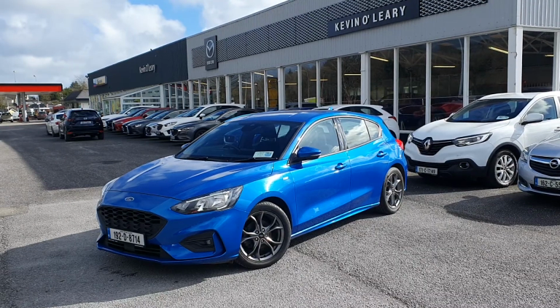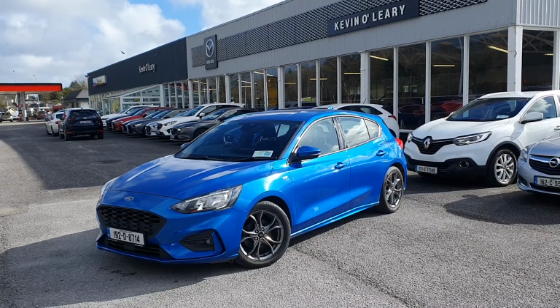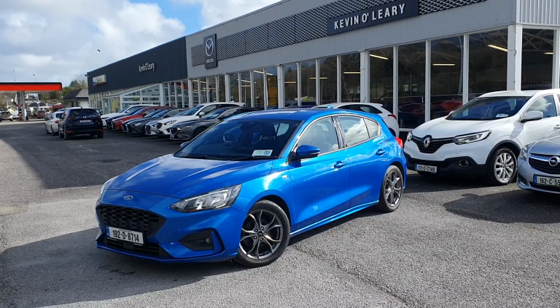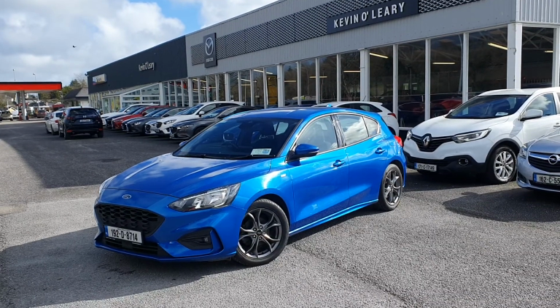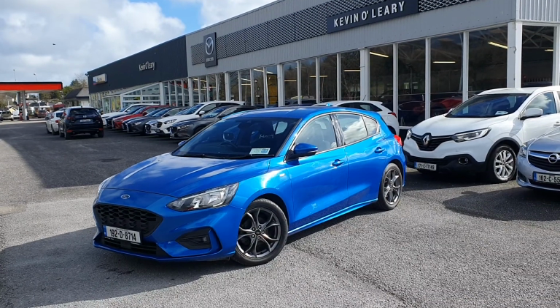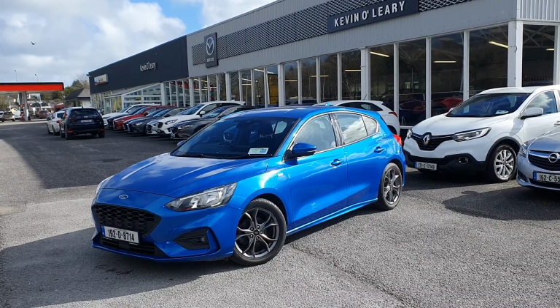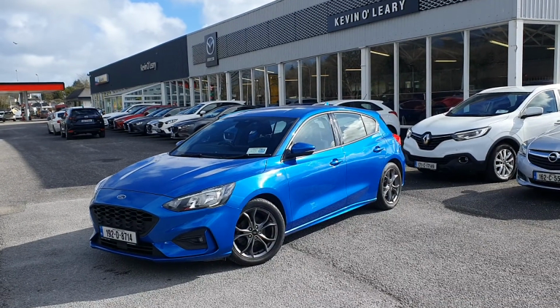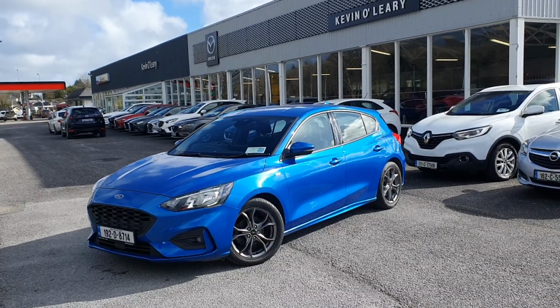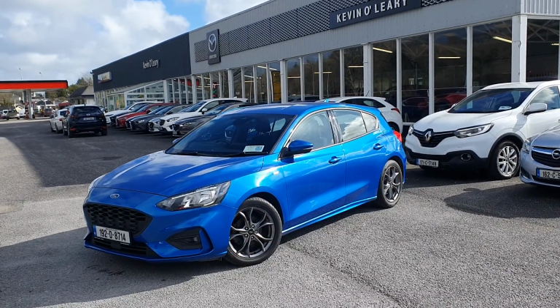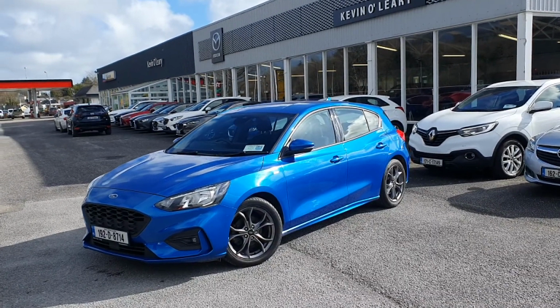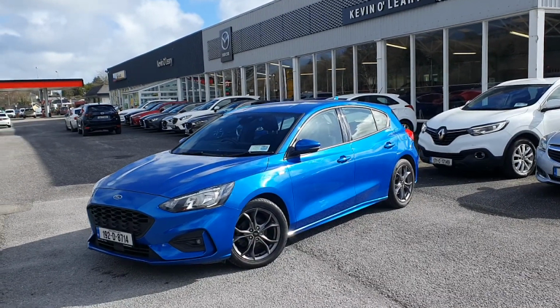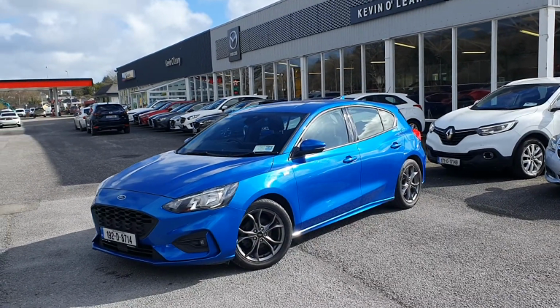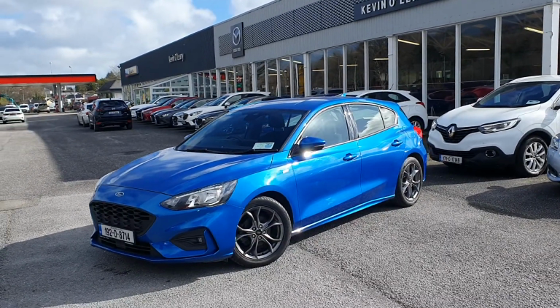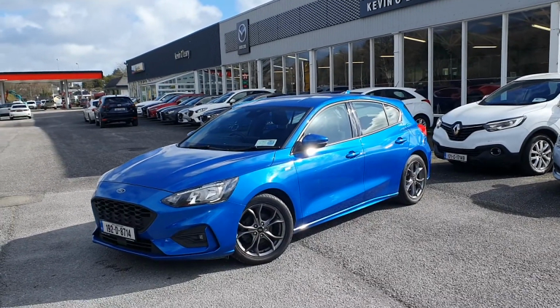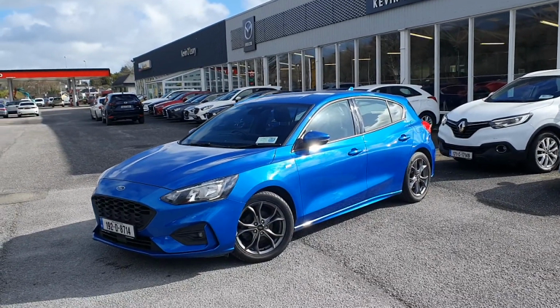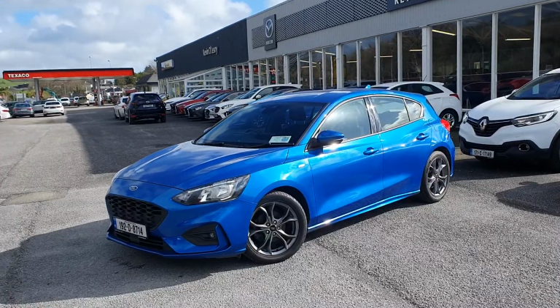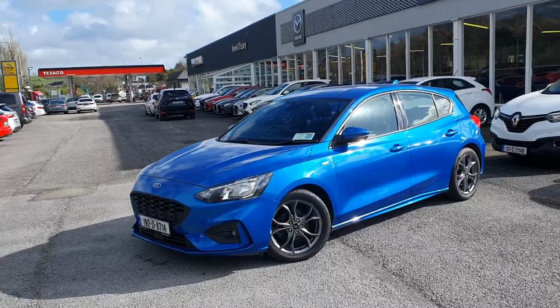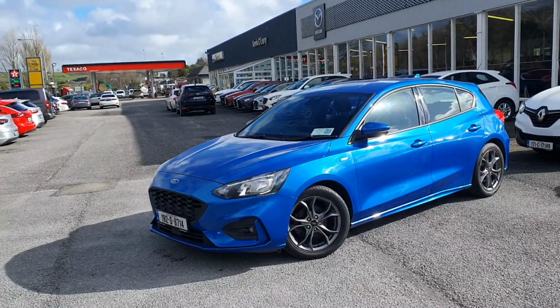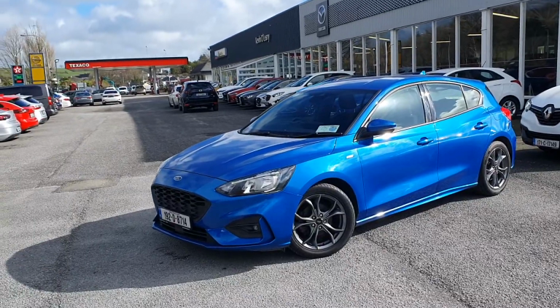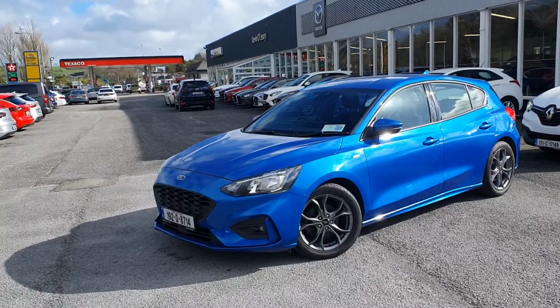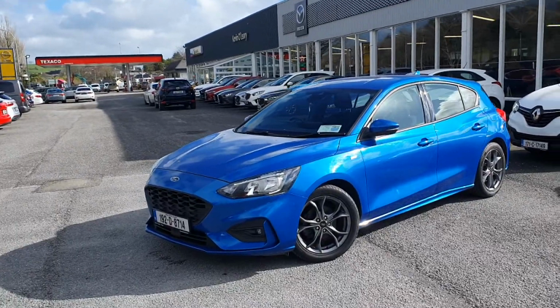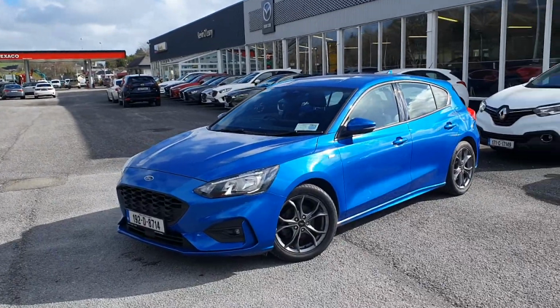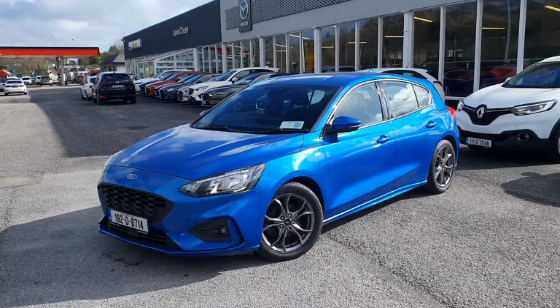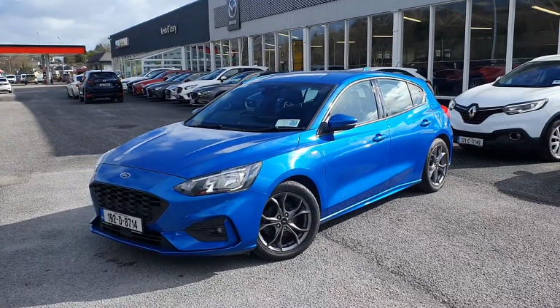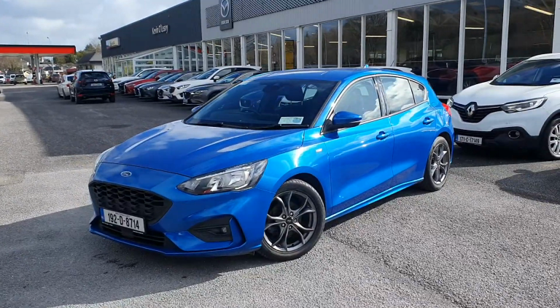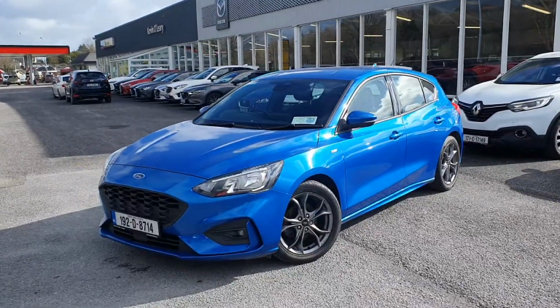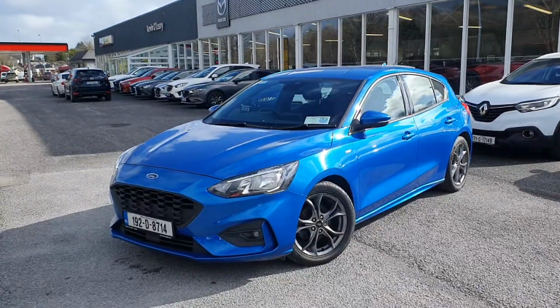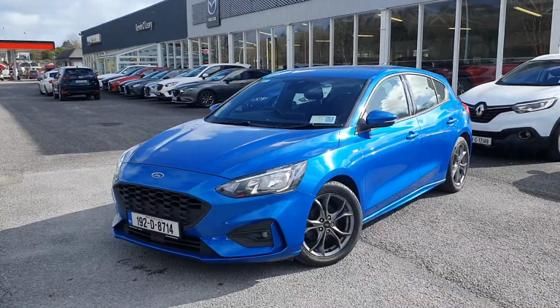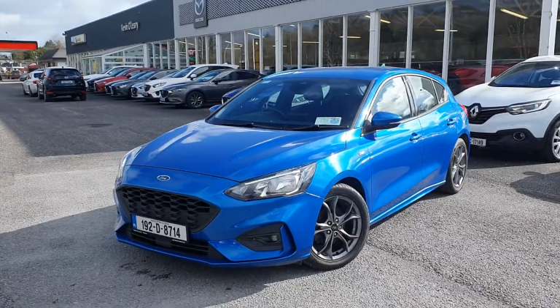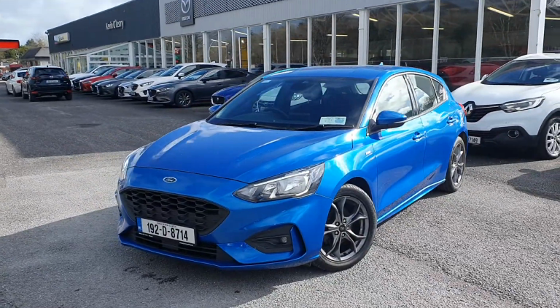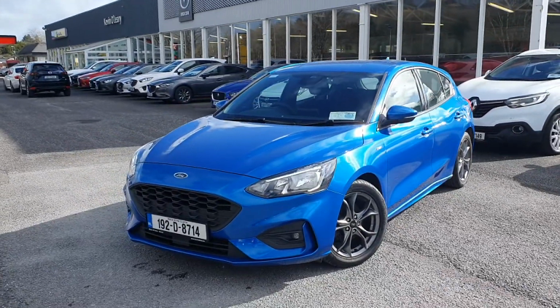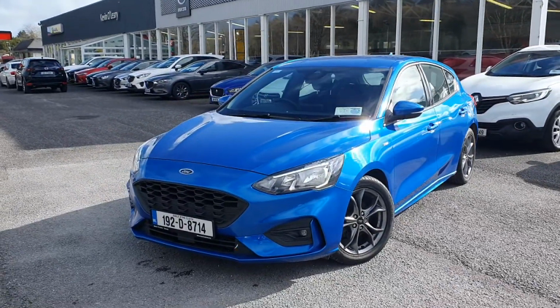Here we have our 192 Ford Focus ST Line. It's a new model in gorgeous impact blue, with a 1 litre petrol turbo engine.